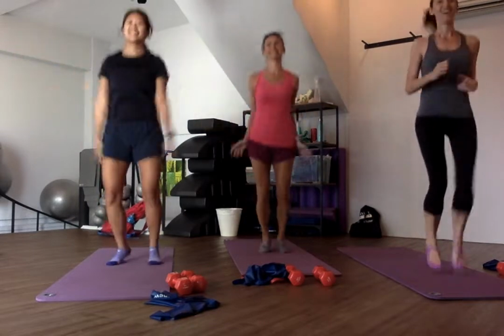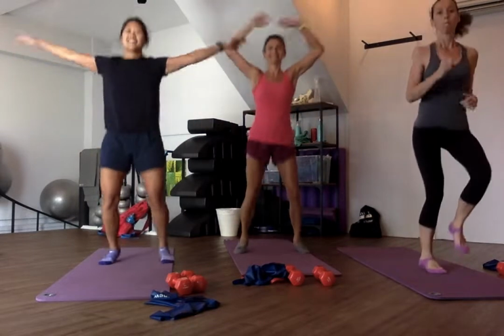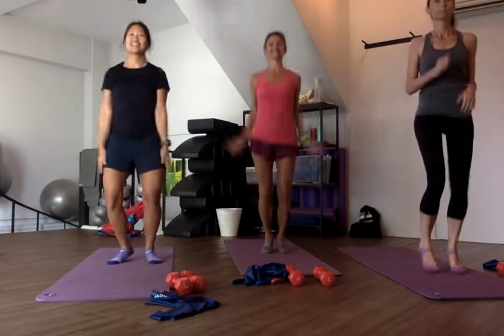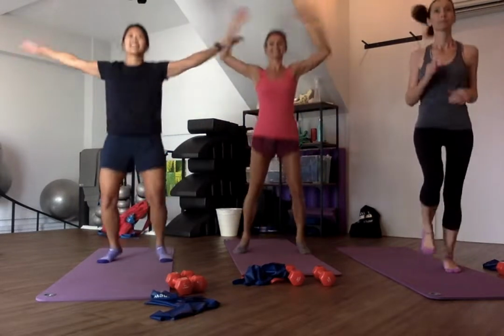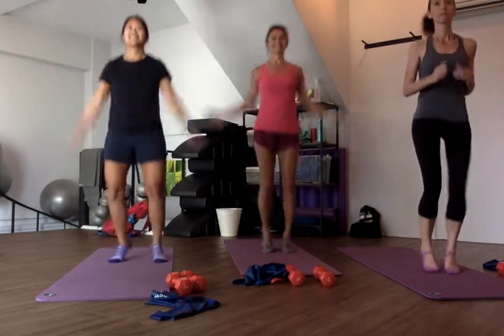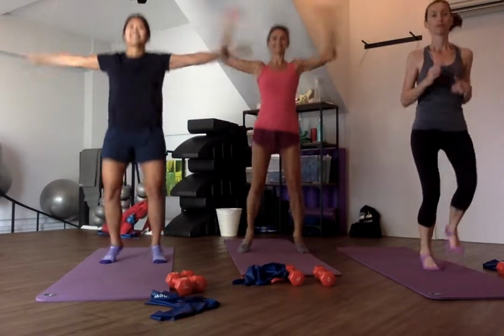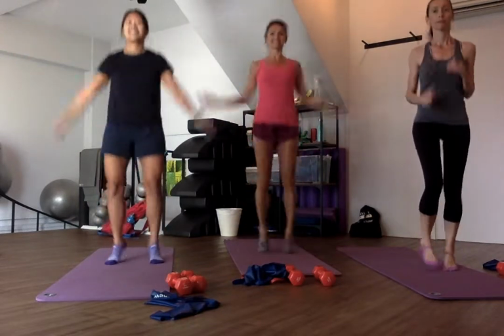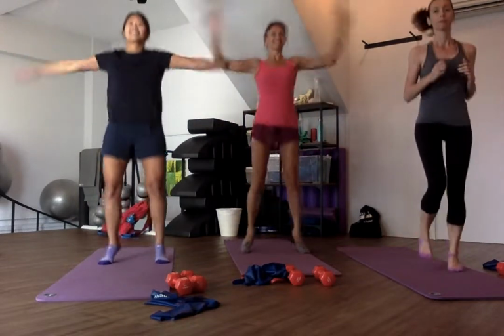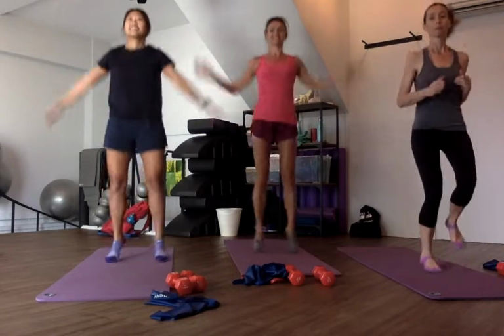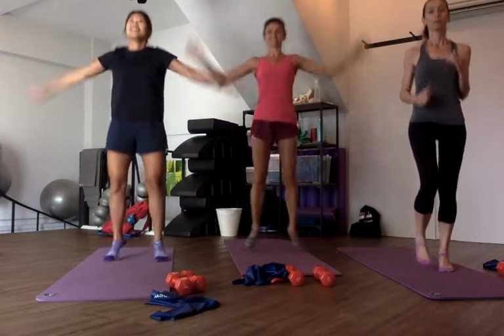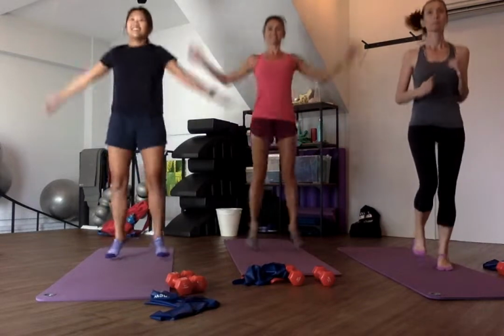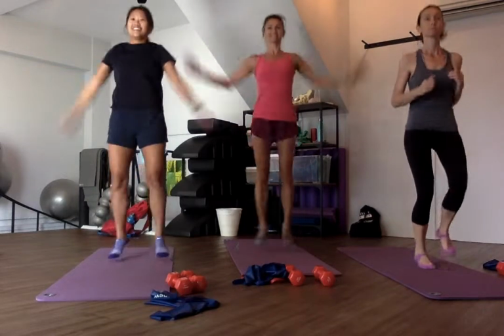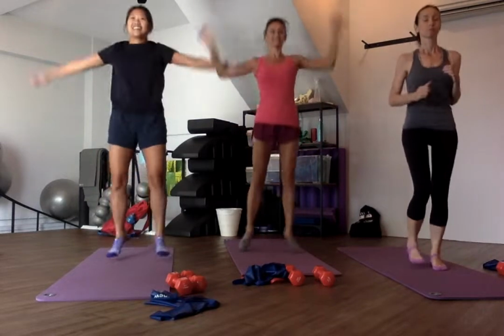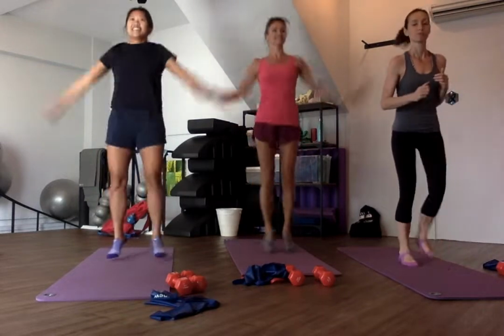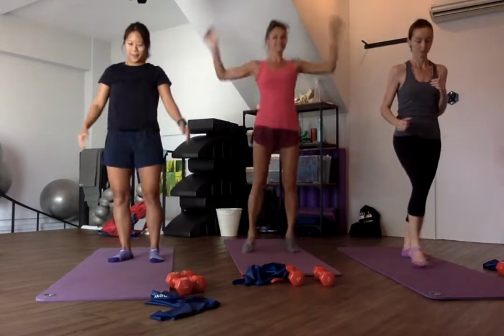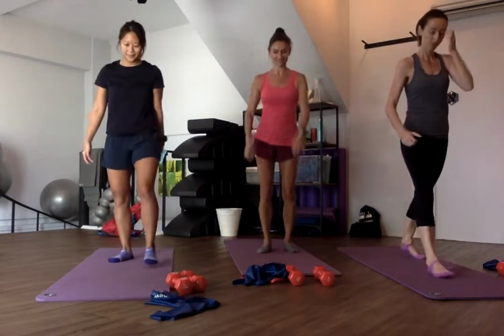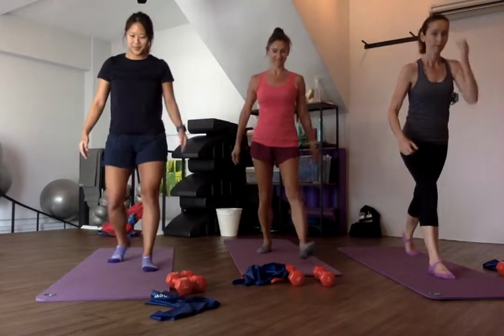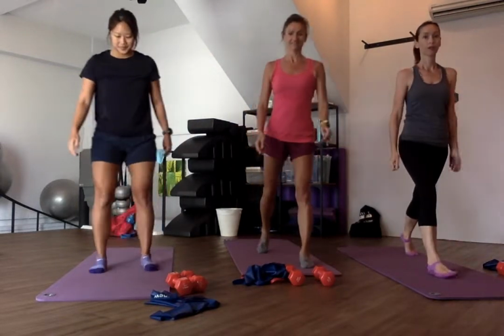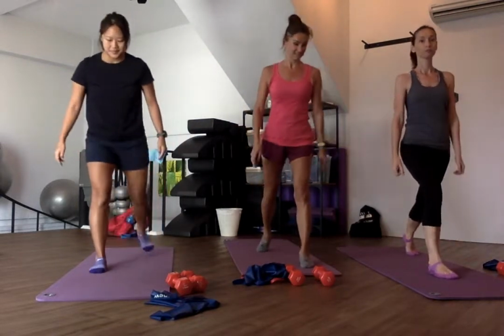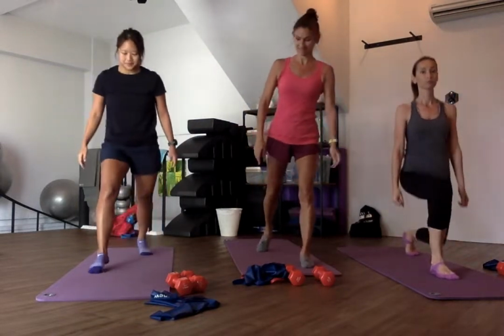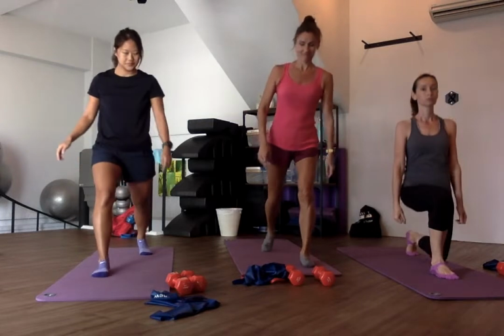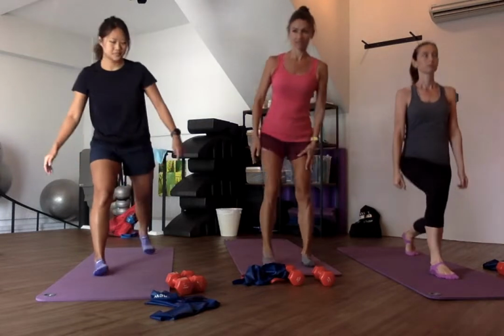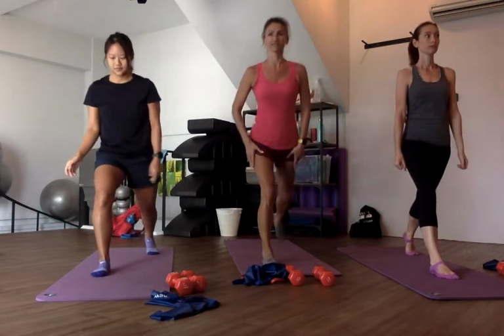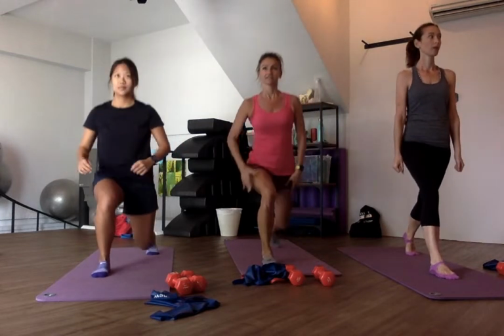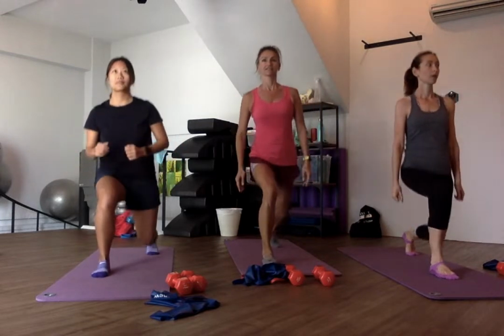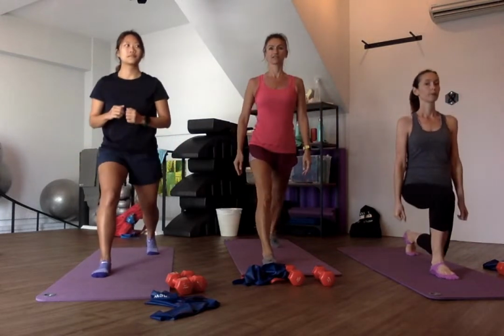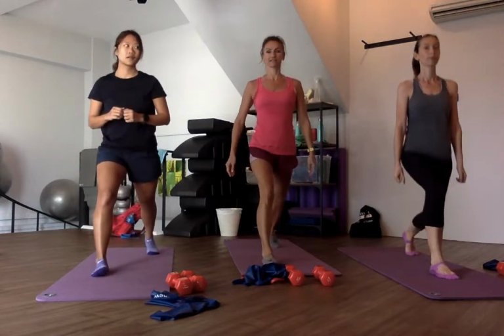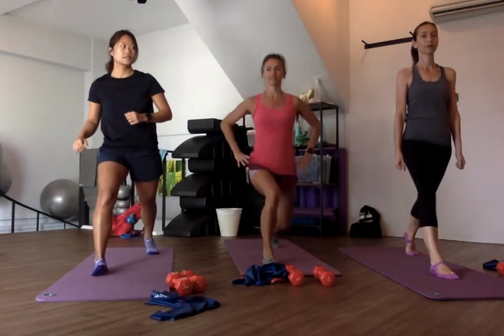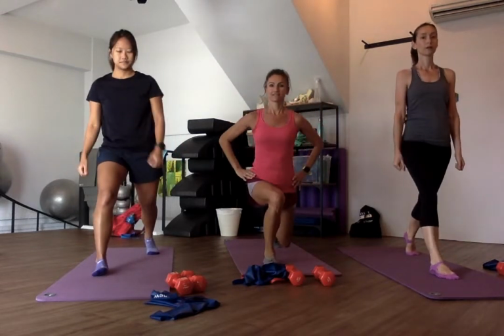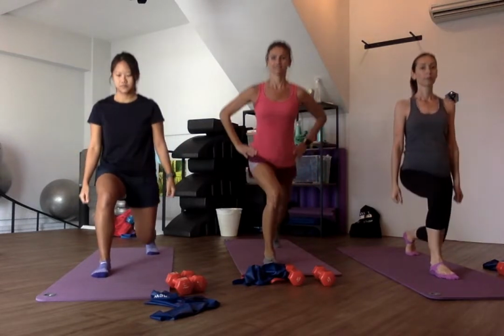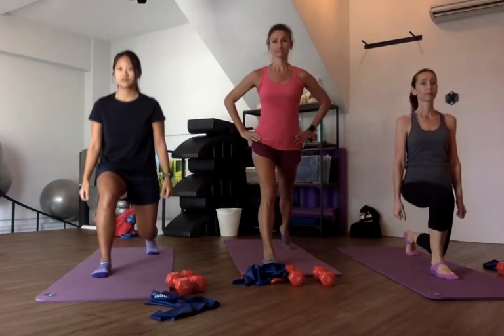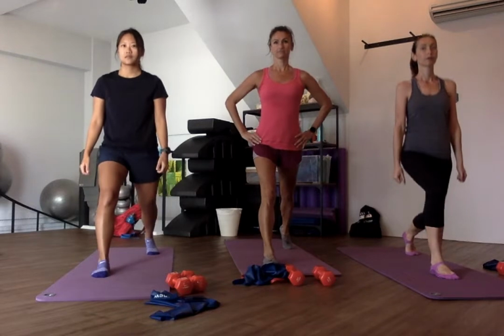Six seconds. Now, split squat right foot. Starting in five, four, three — ready for your right foot forward, guys. Right foot forward, split squat, and down, and up. That's it. You can go on to your dumbbells if you wish, or no dumbbells.